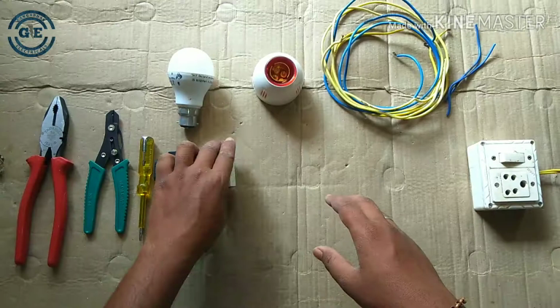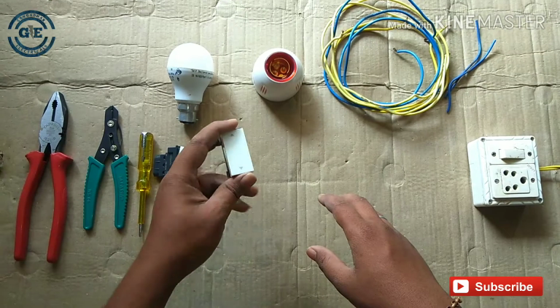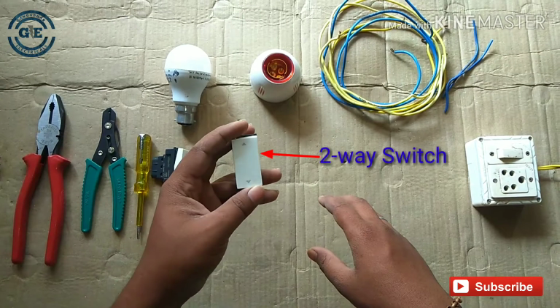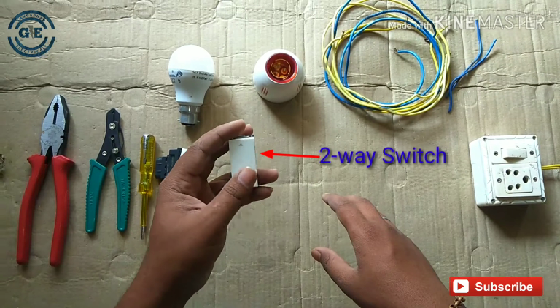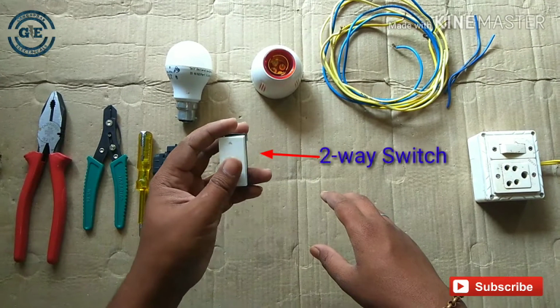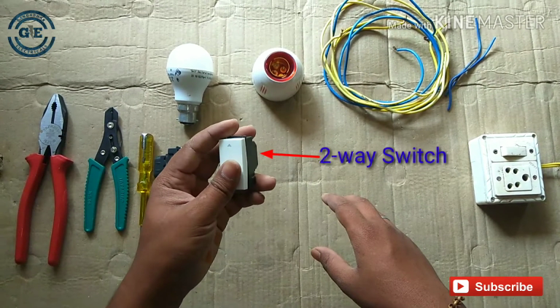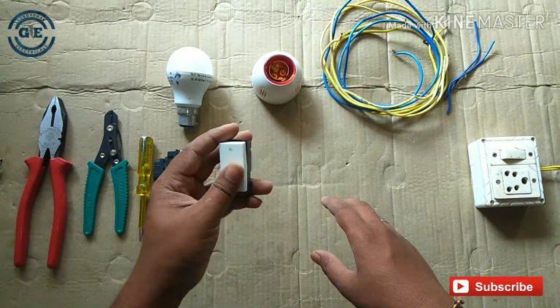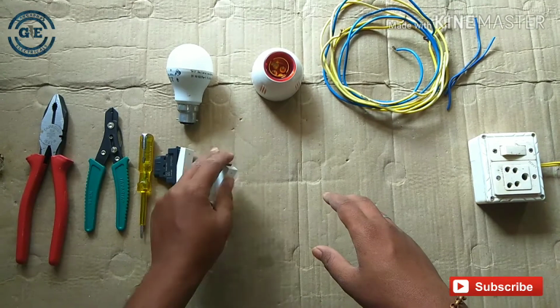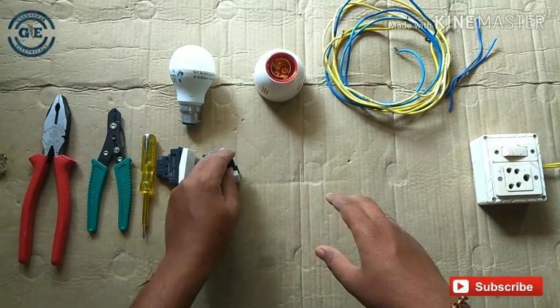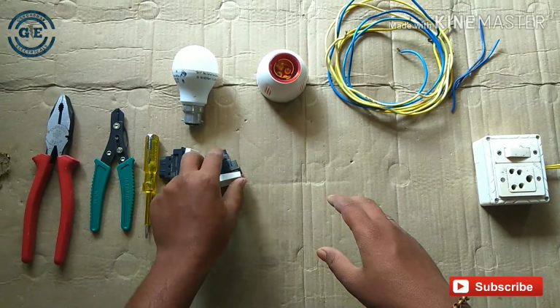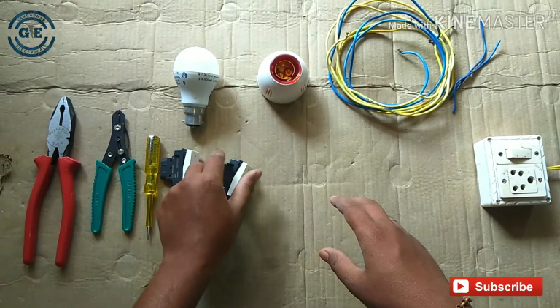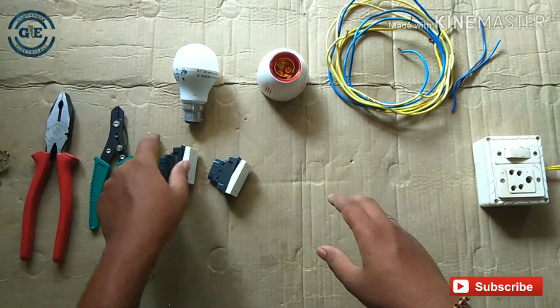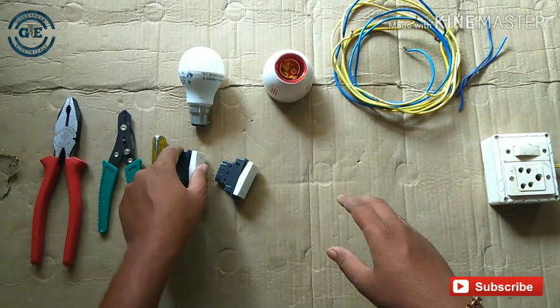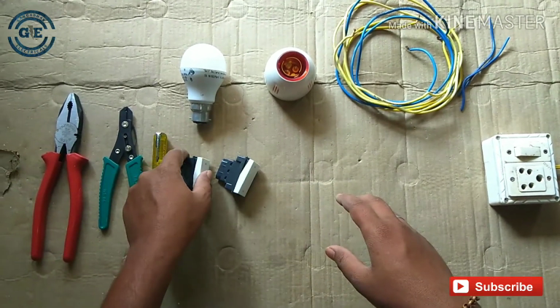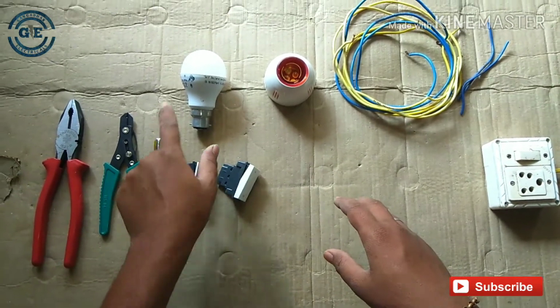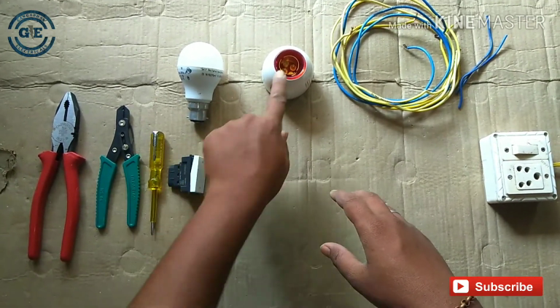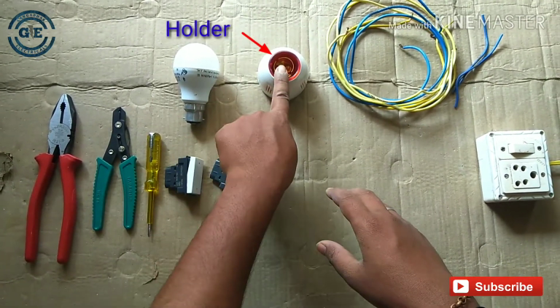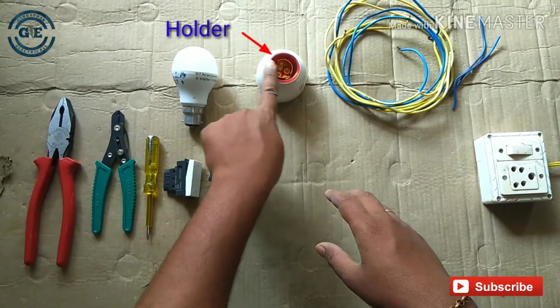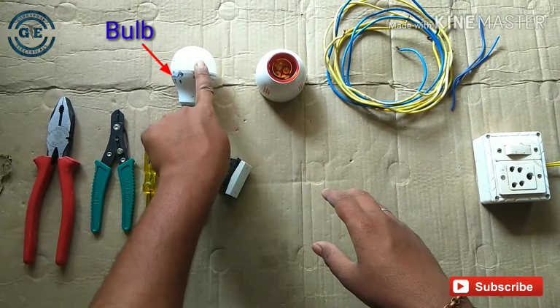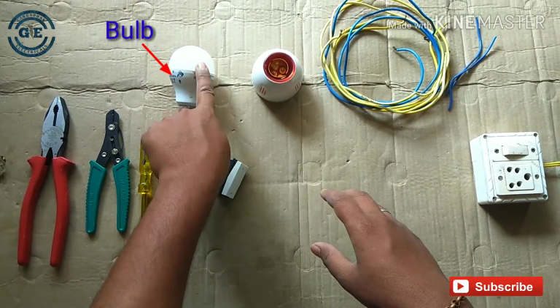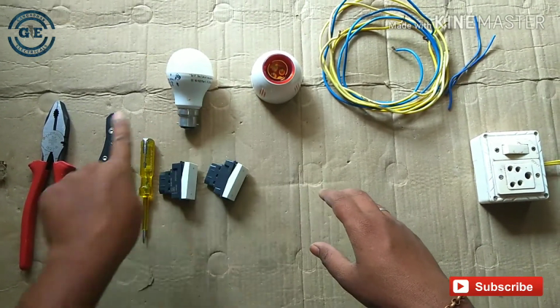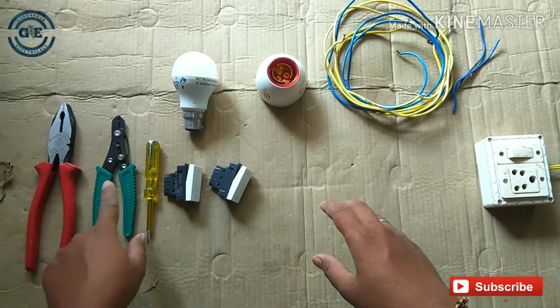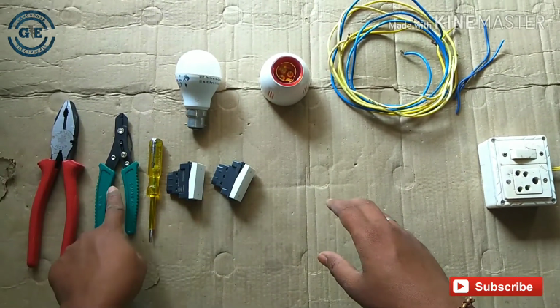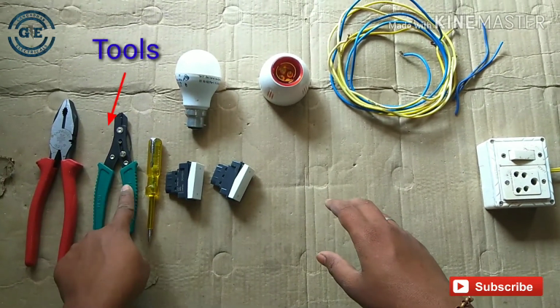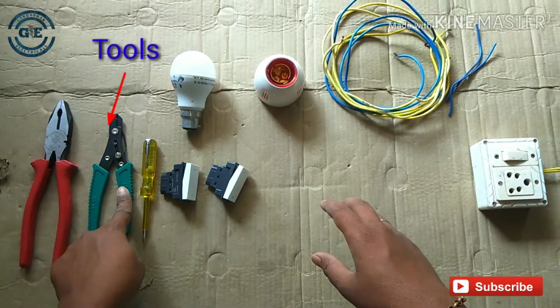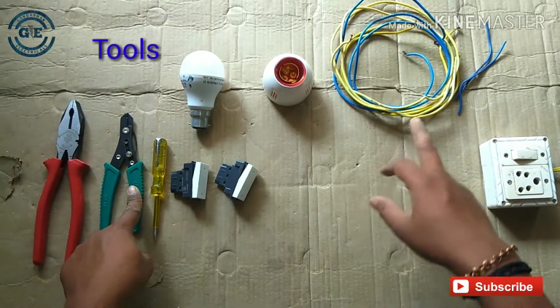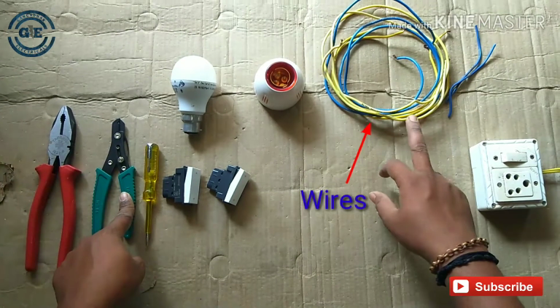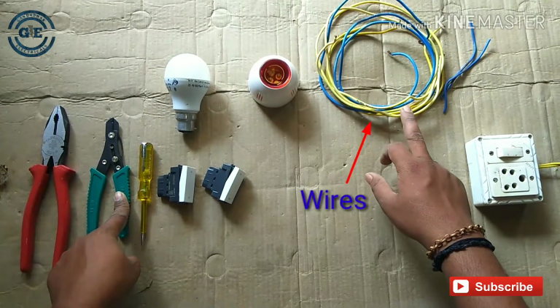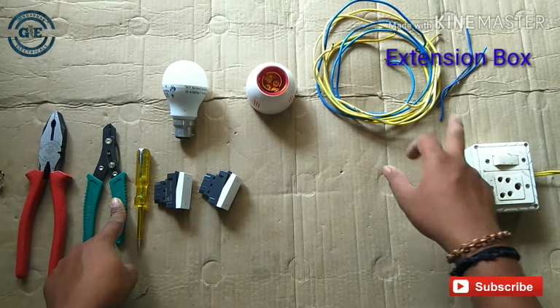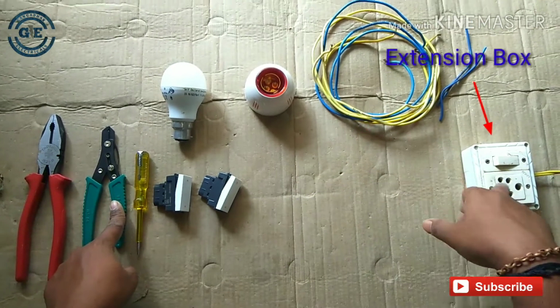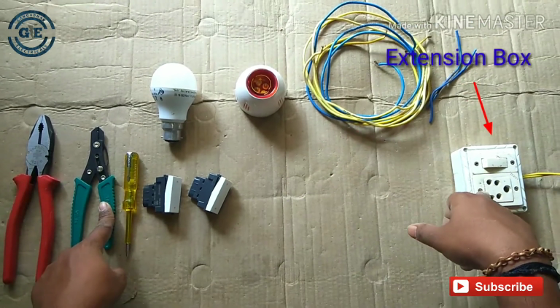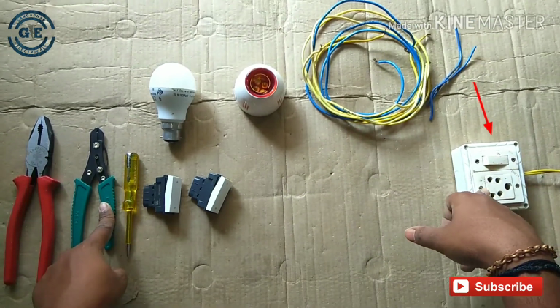I am using 2S switches. I am using the 2S switches, holder, bulb, goblins, wire, and extension box.